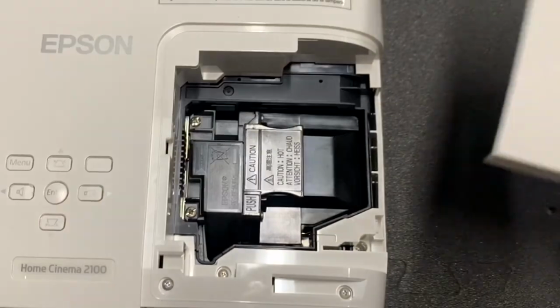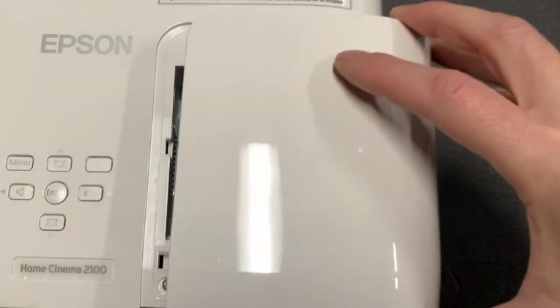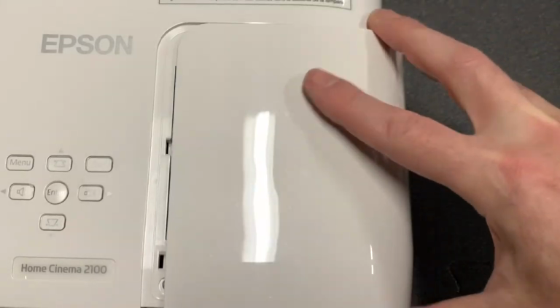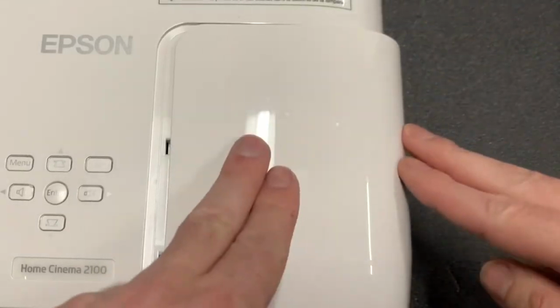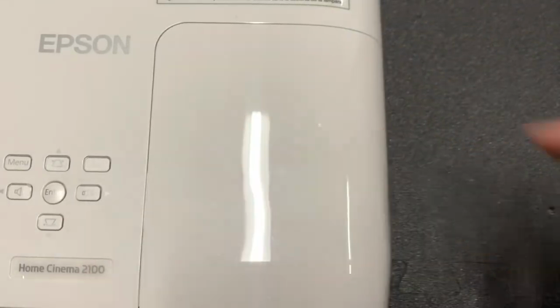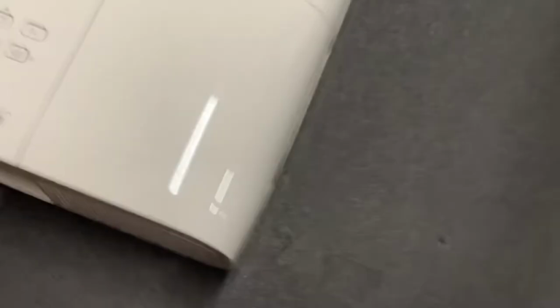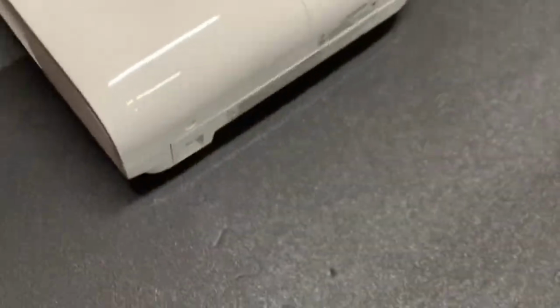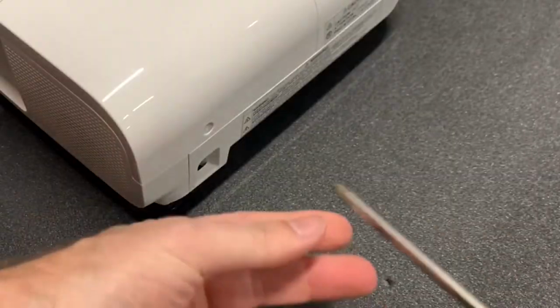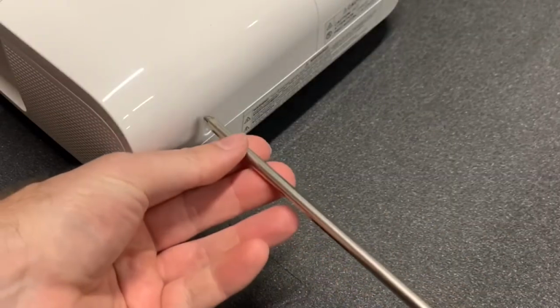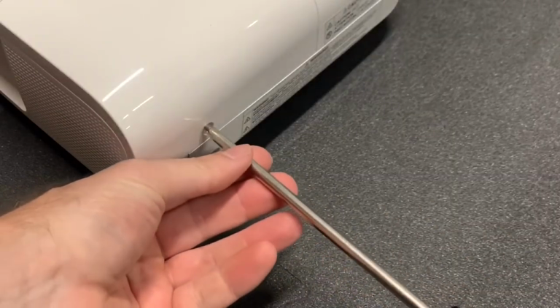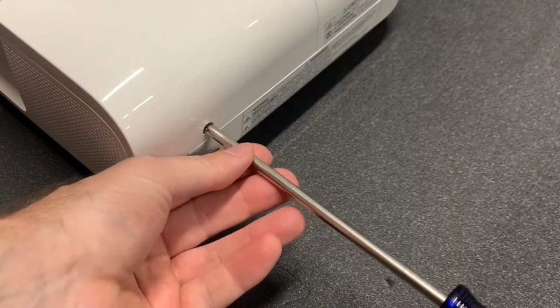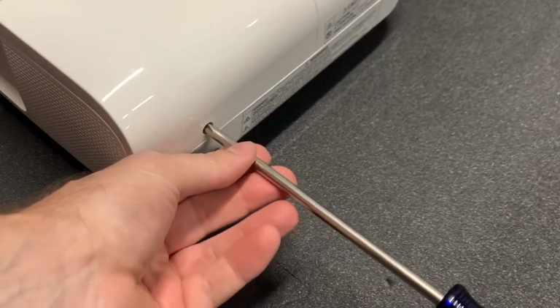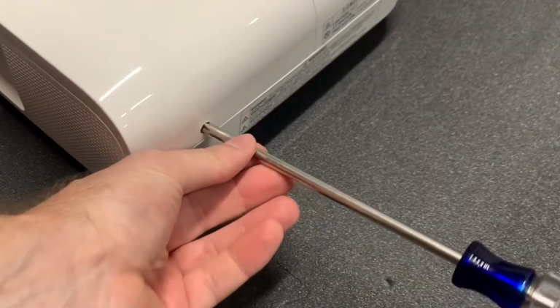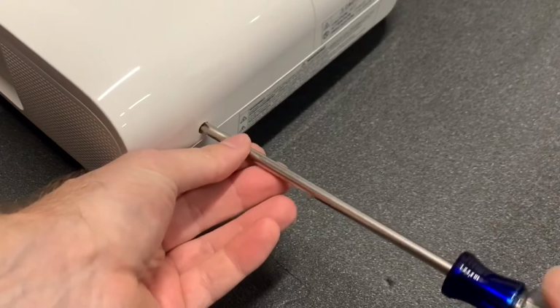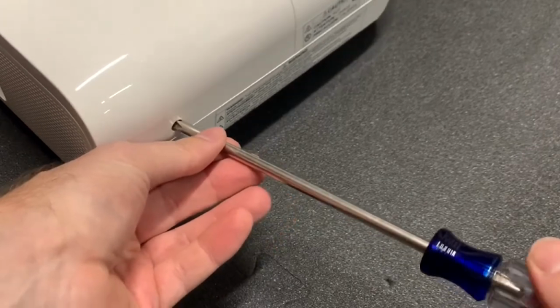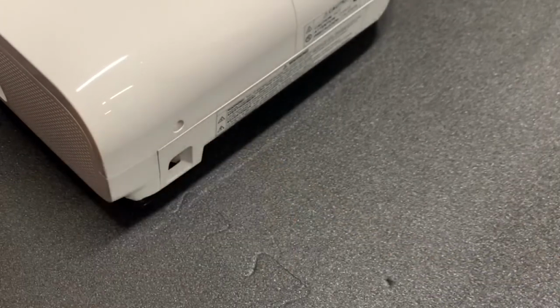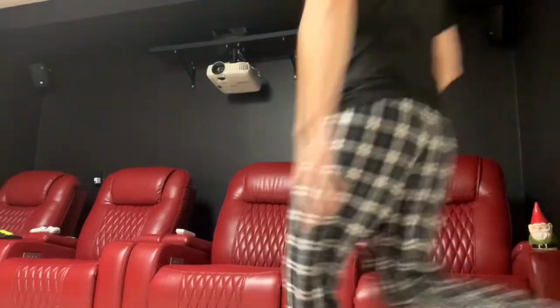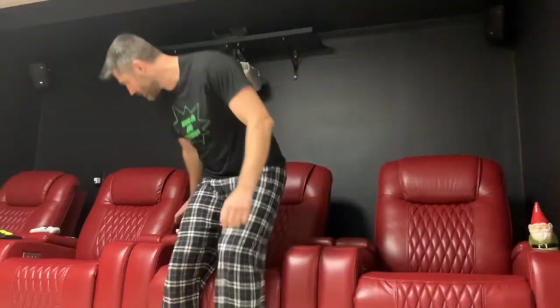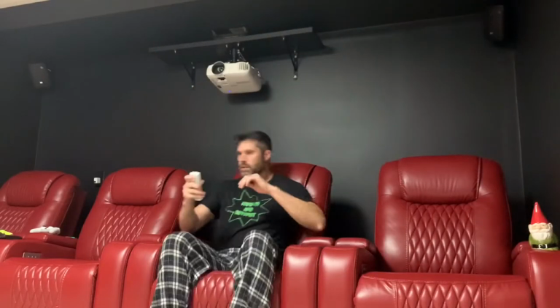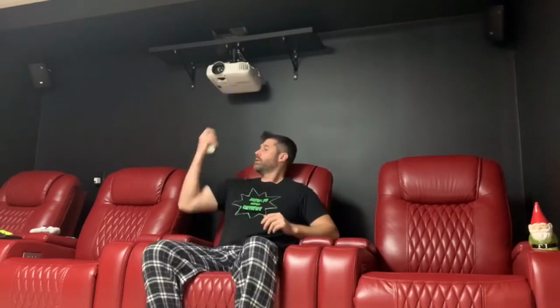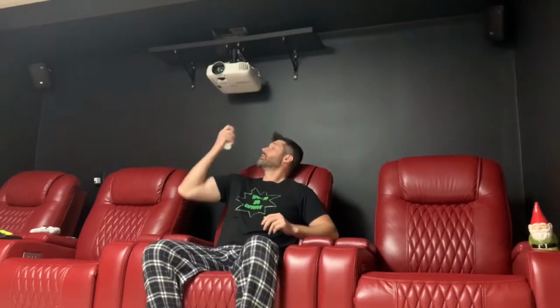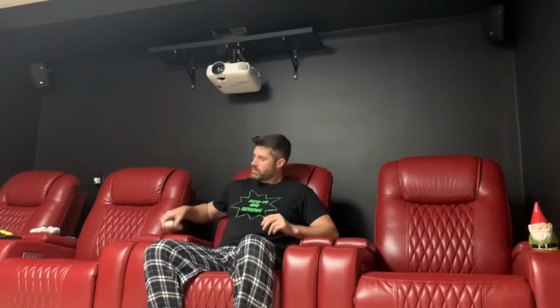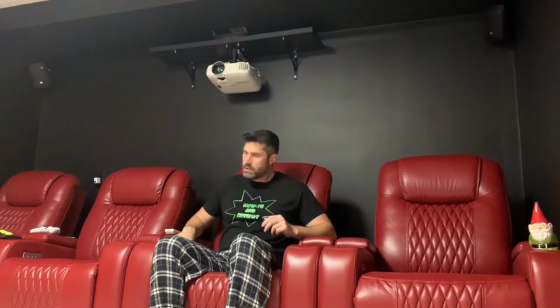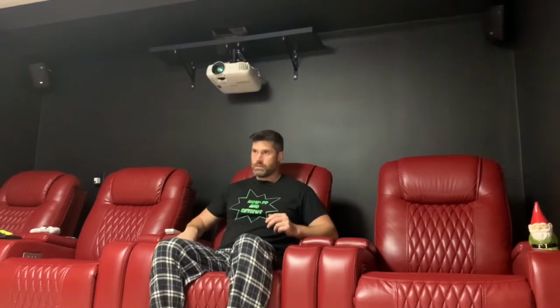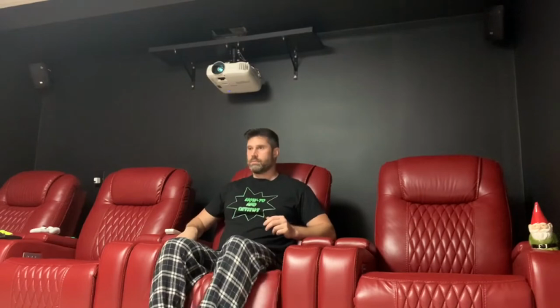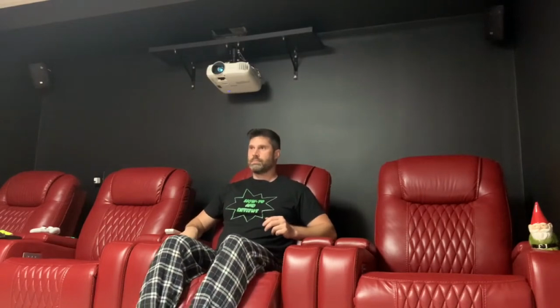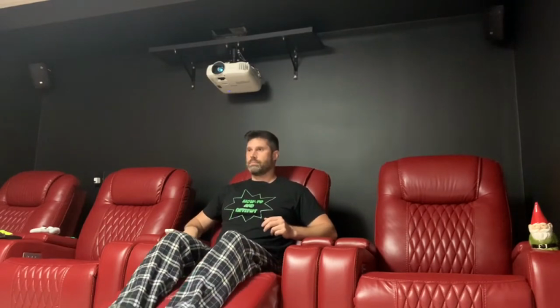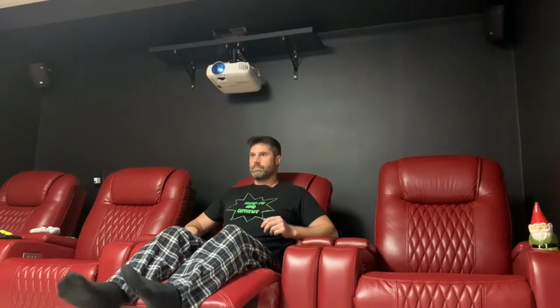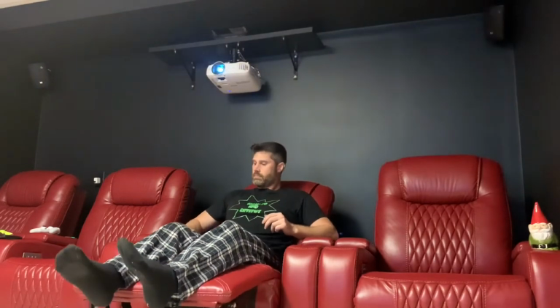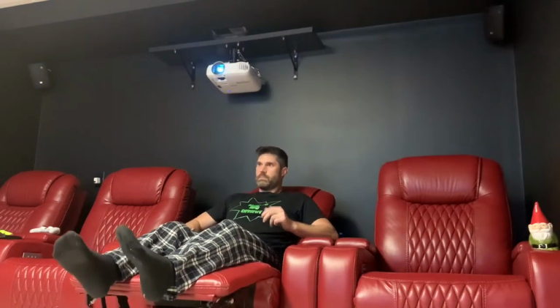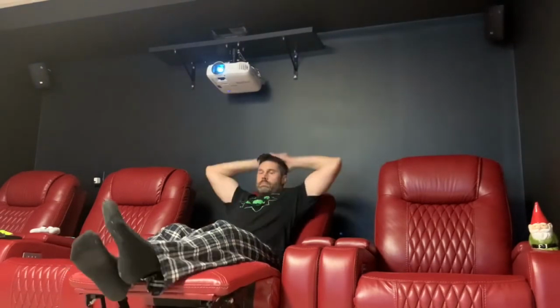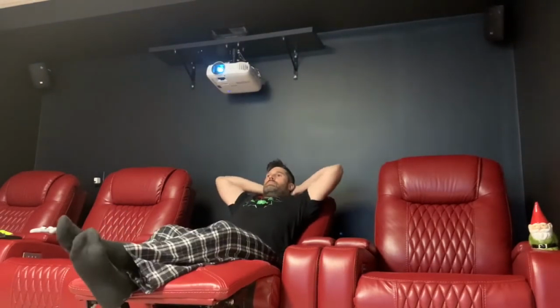Set the cover on top and slide it to the center, and tighten the screw to secure the cover. That wraps this up. As always, thanks for watching — I hope you found it helpful. Have a great day, and I'll see you in the next video.